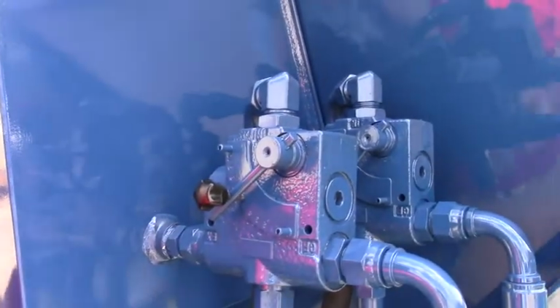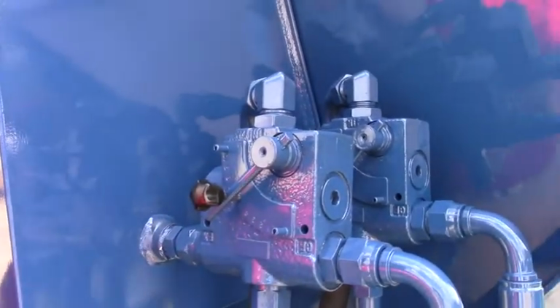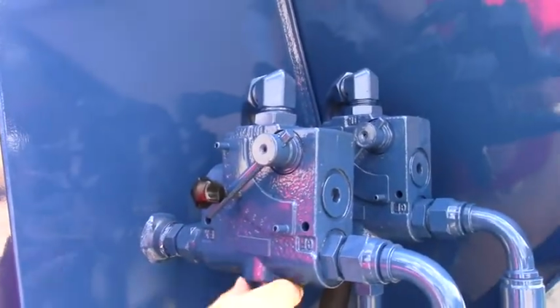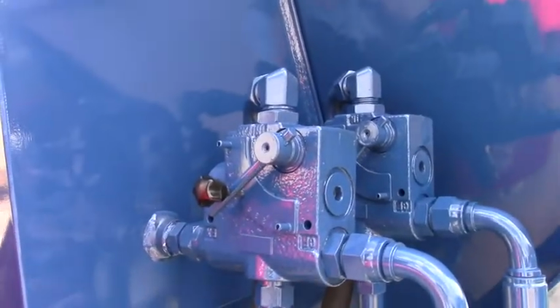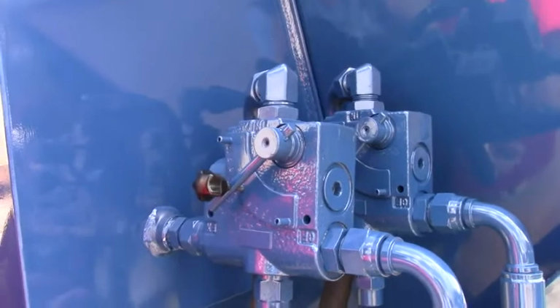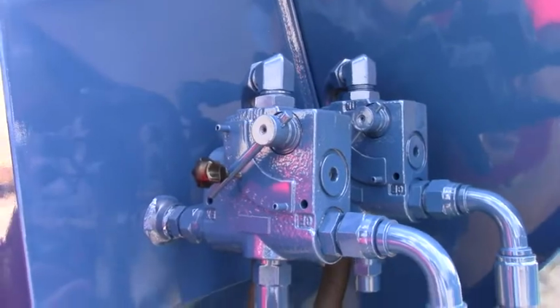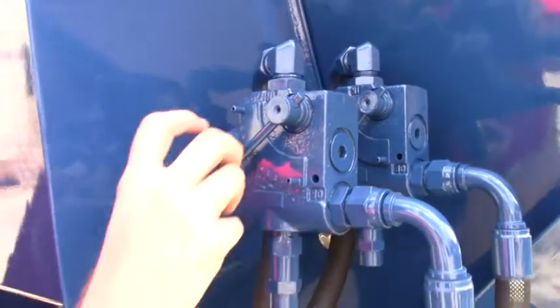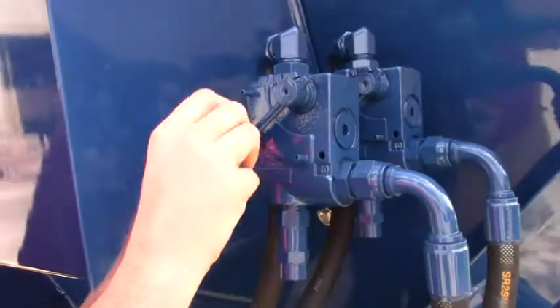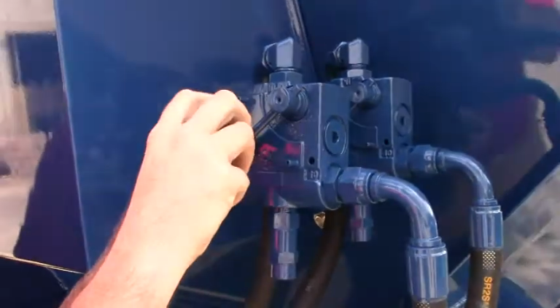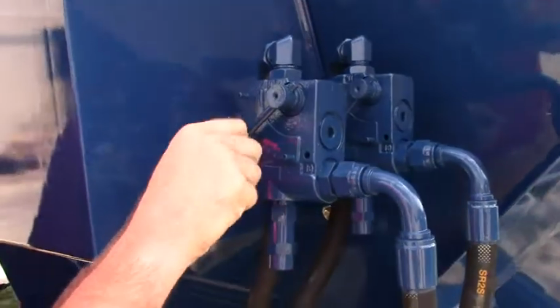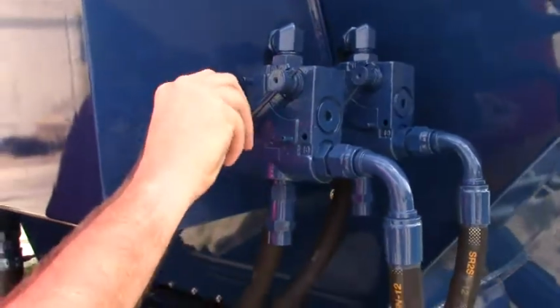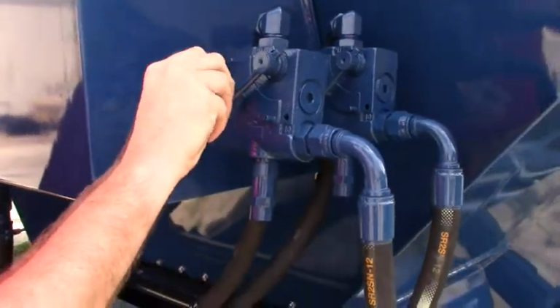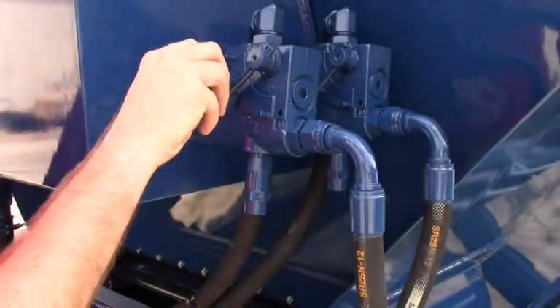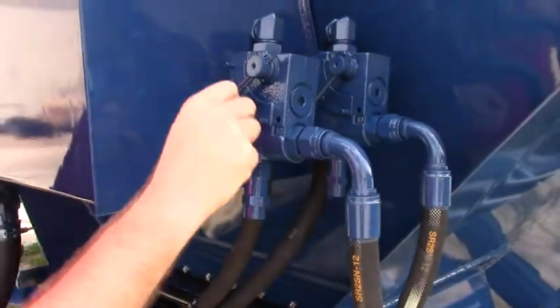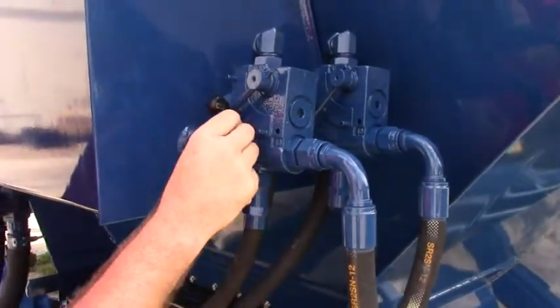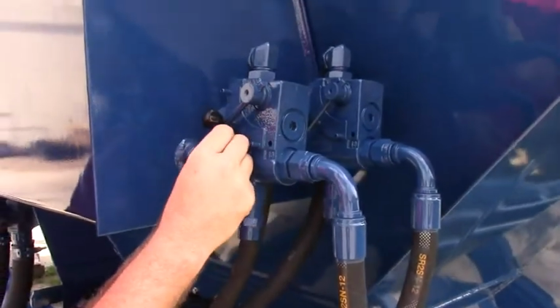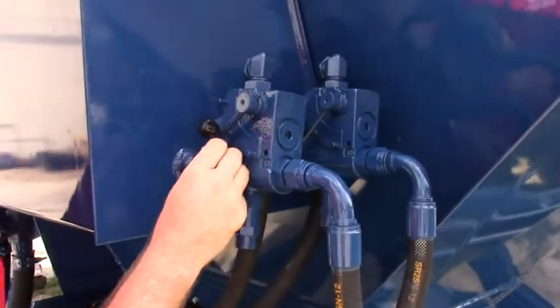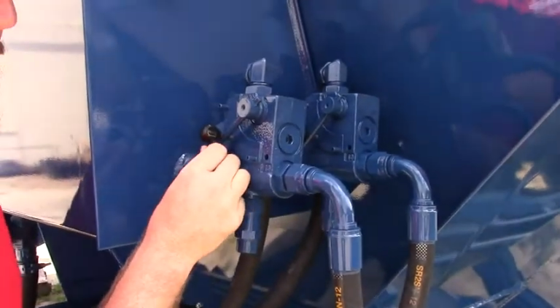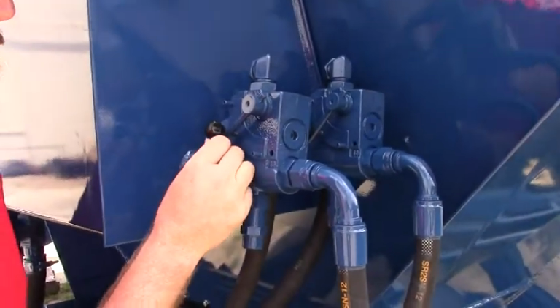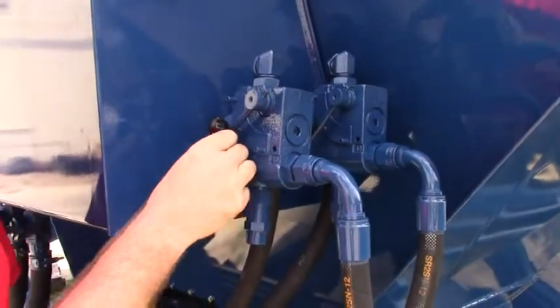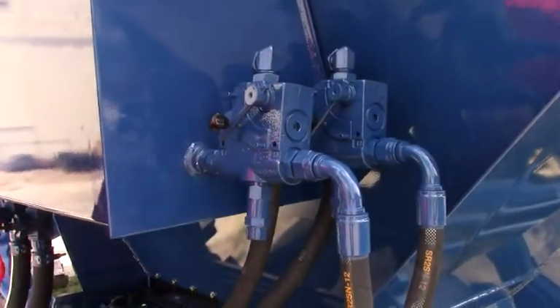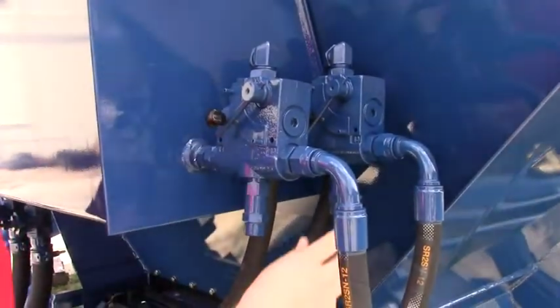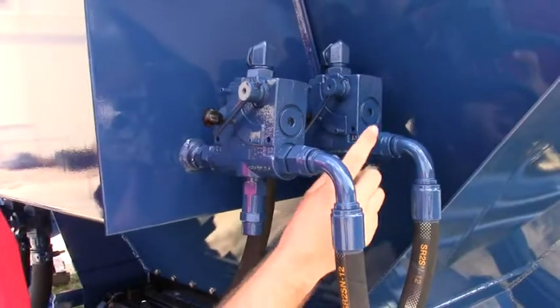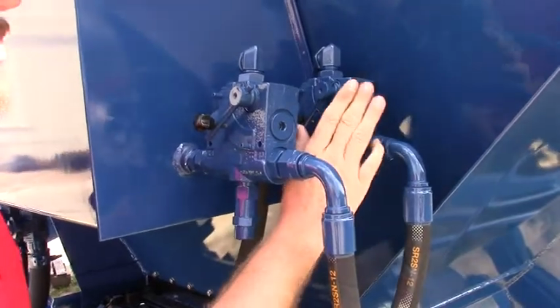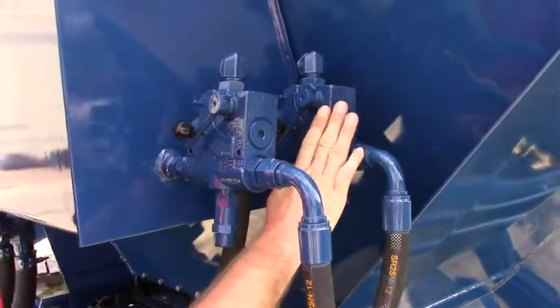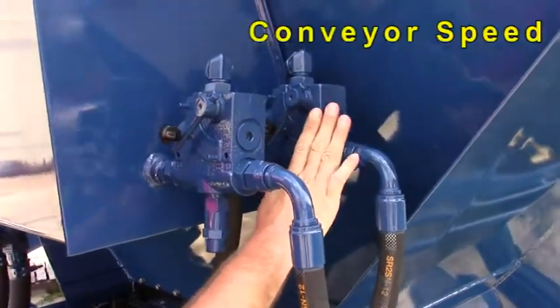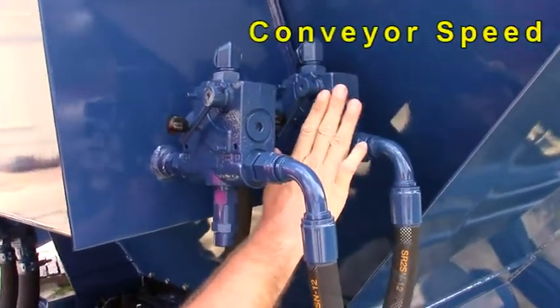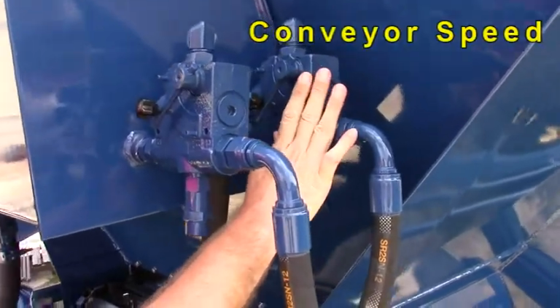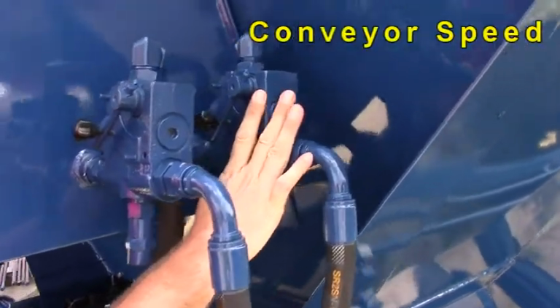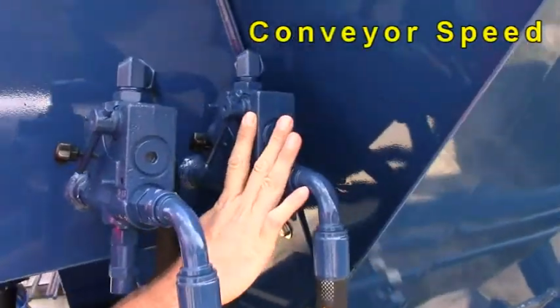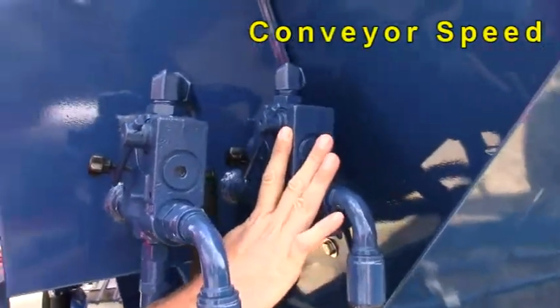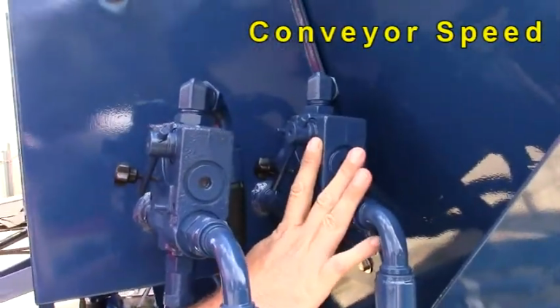It has a built-in pressure relief here, so I can adjust this one to turn up the spinners, and I can also adjust this back one for the conveyor.